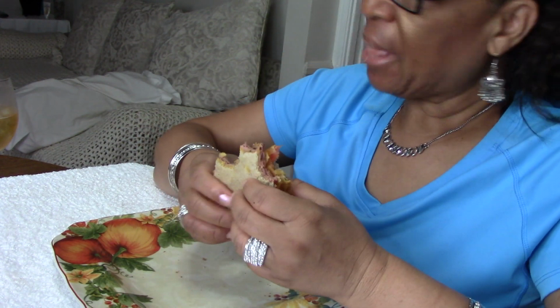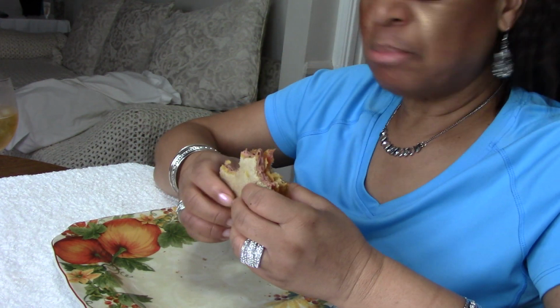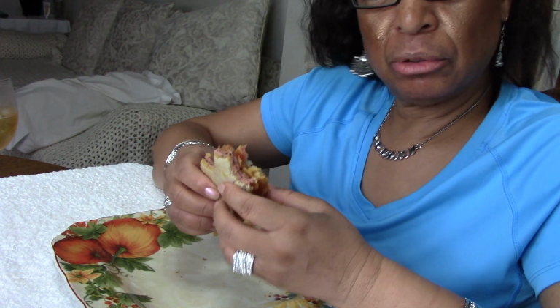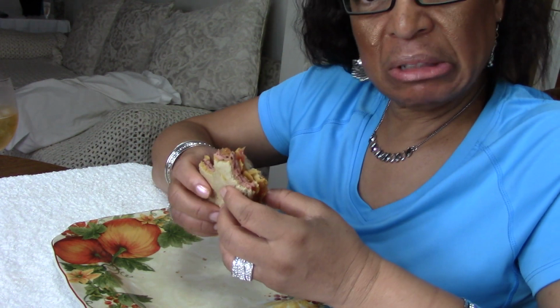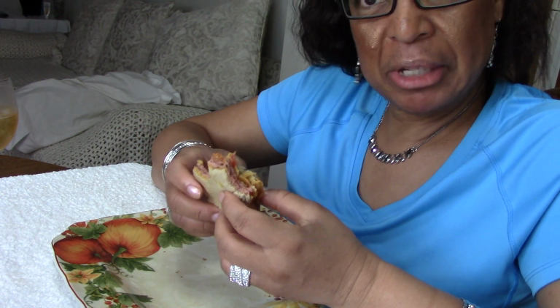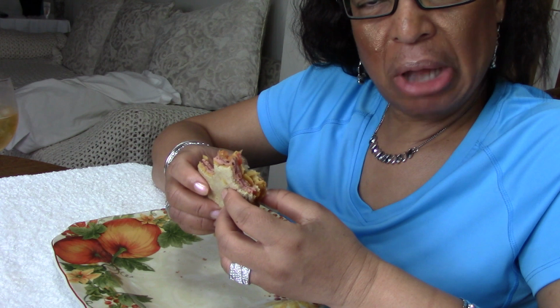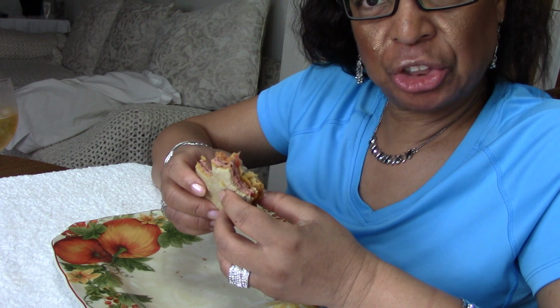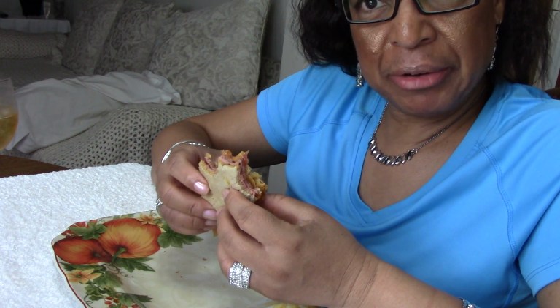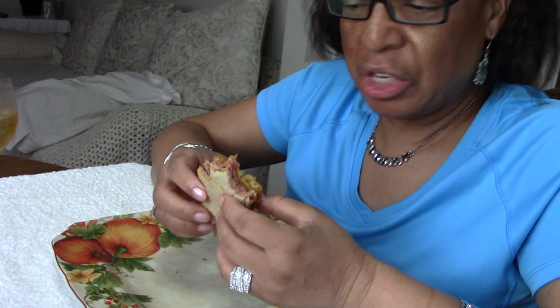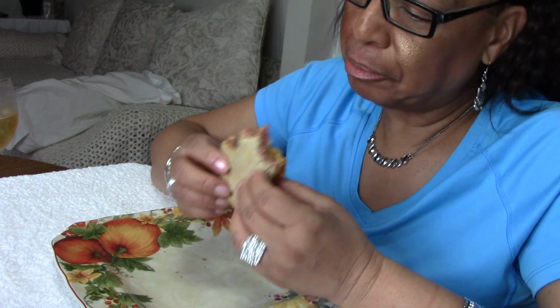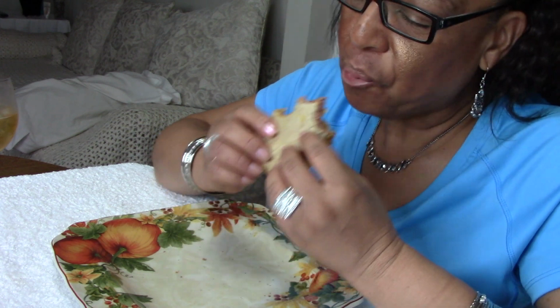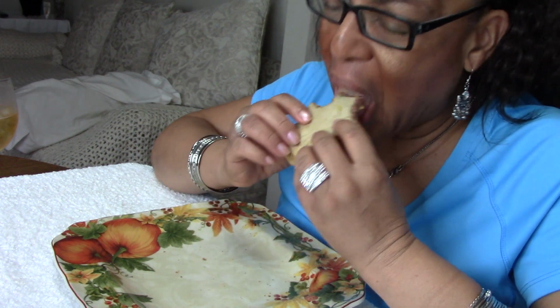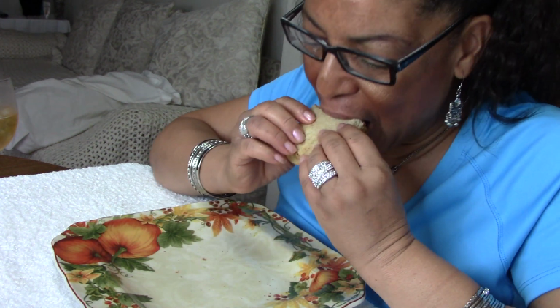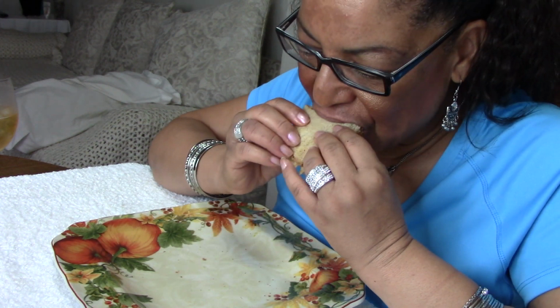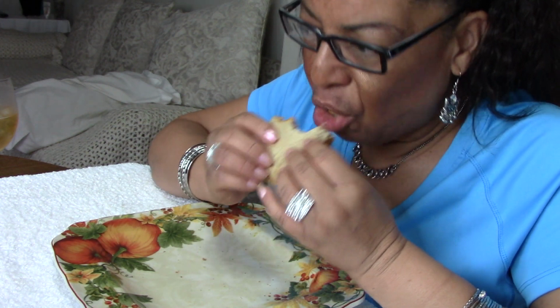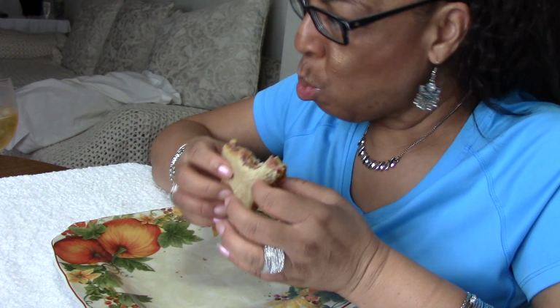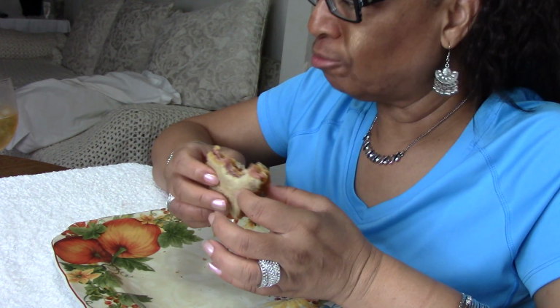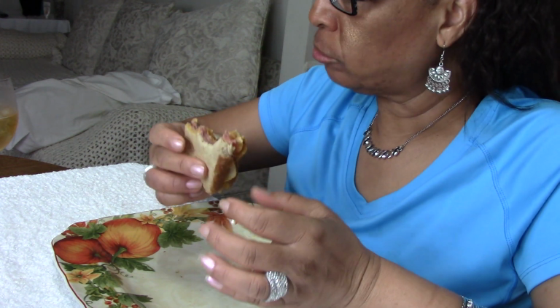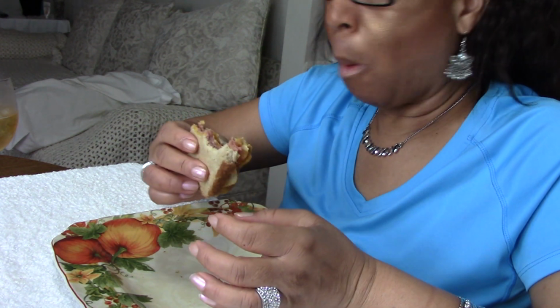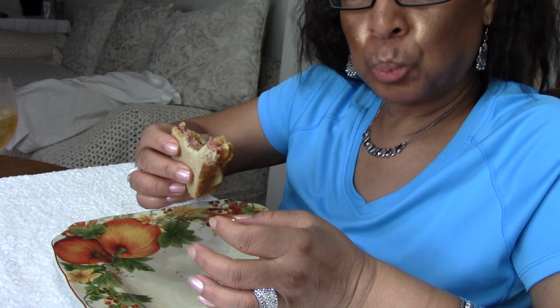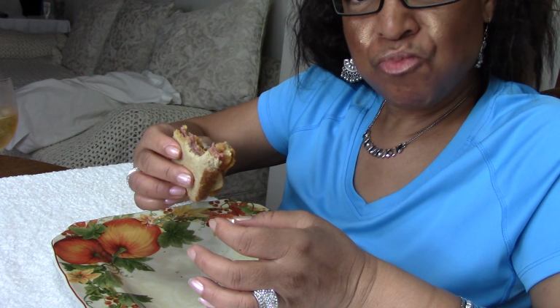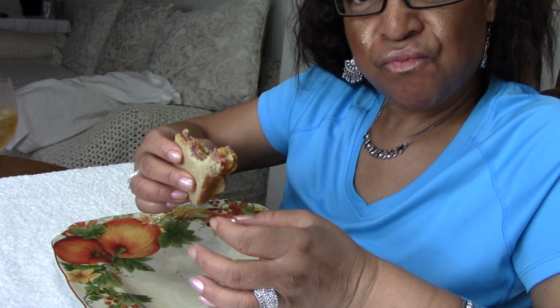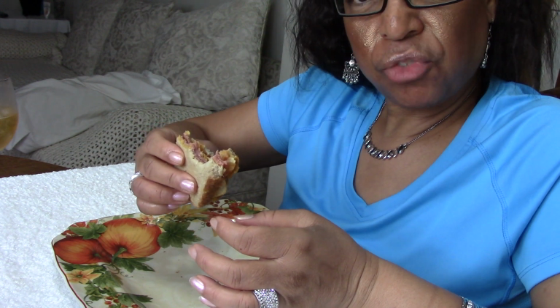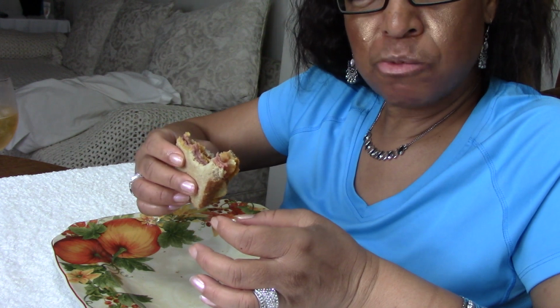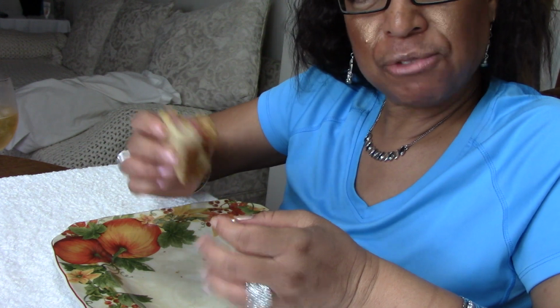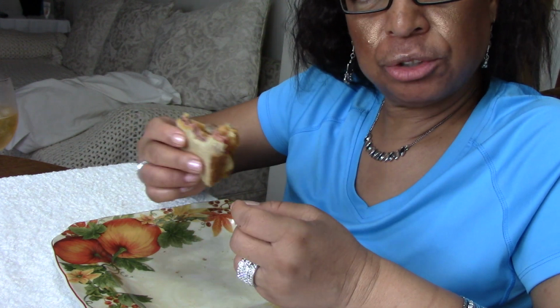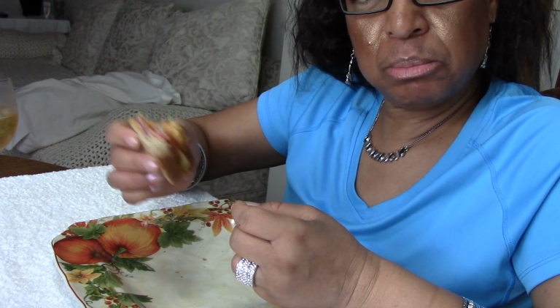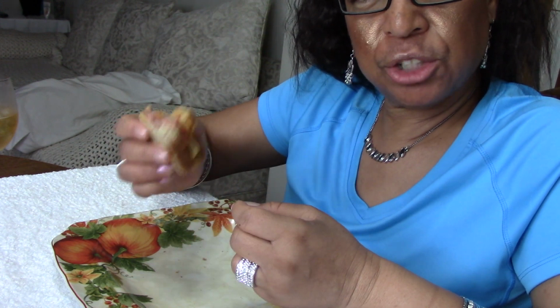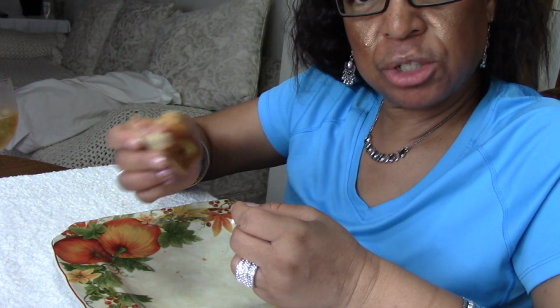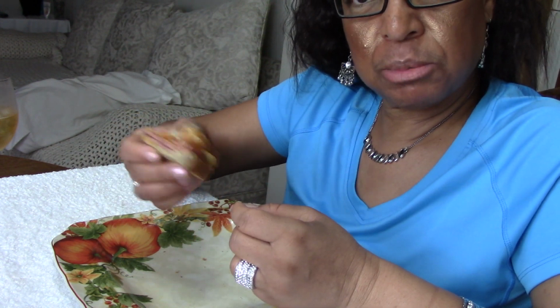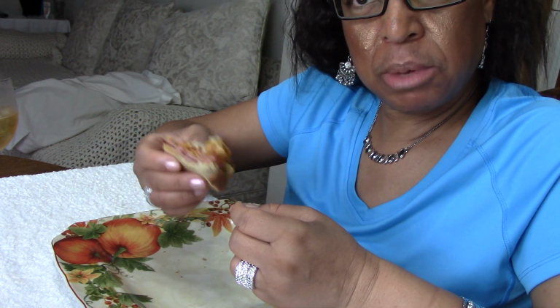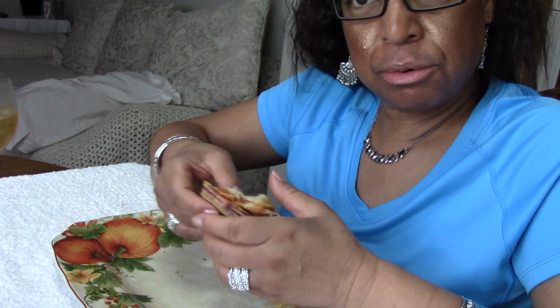That was my bell ringing telling me that it's time to shut down this video. I thought surely I'd be finished with this sandwich by the time that bell rang.